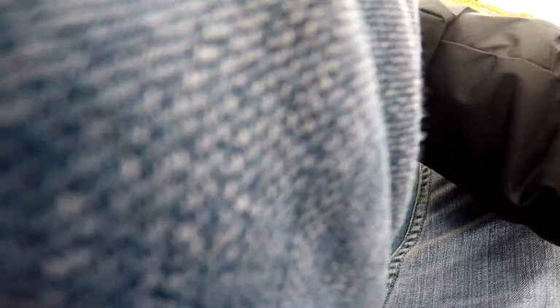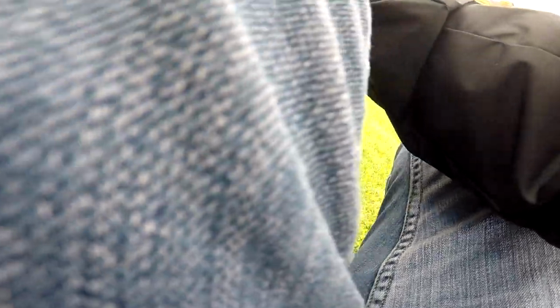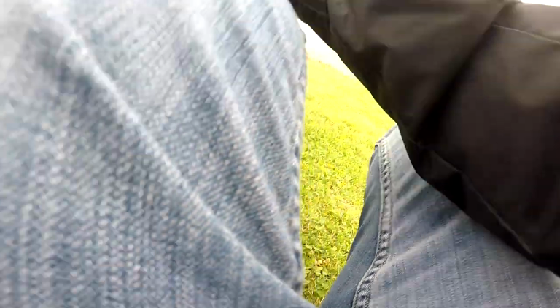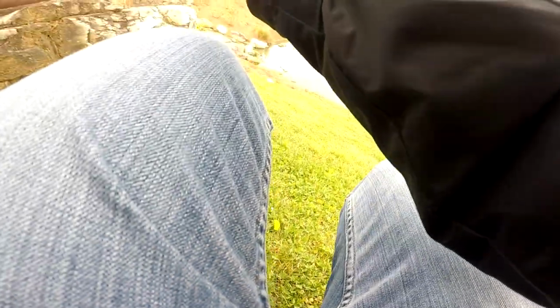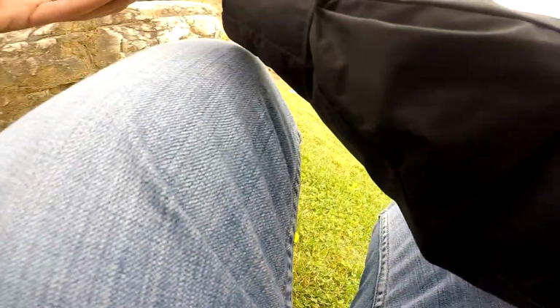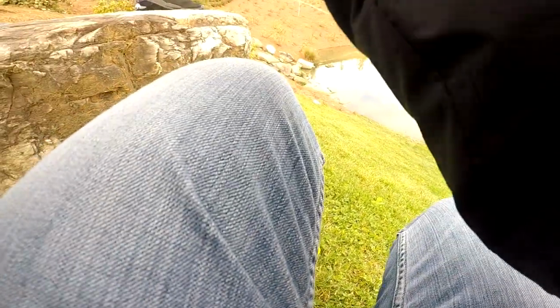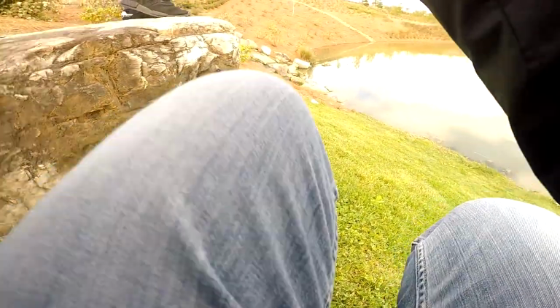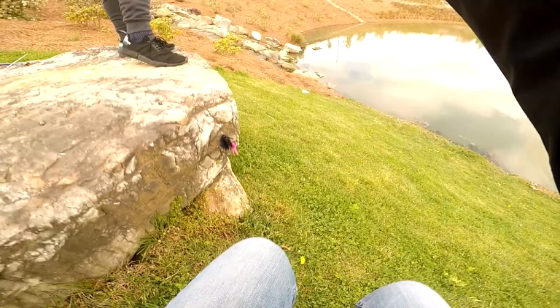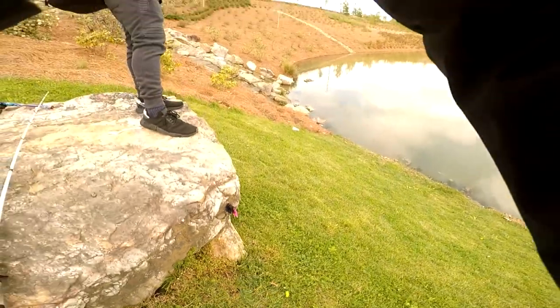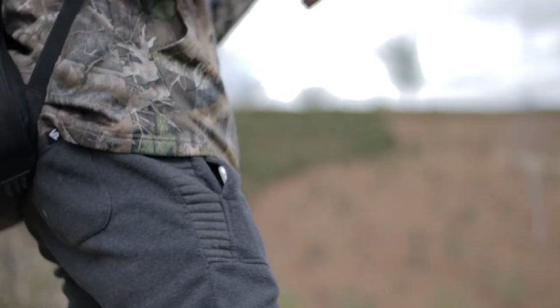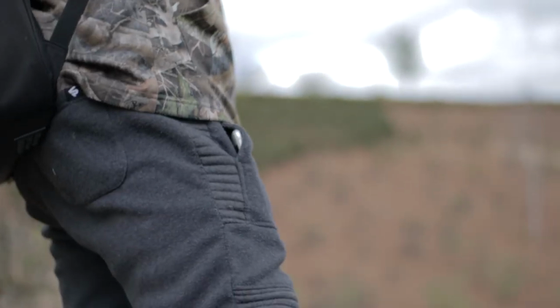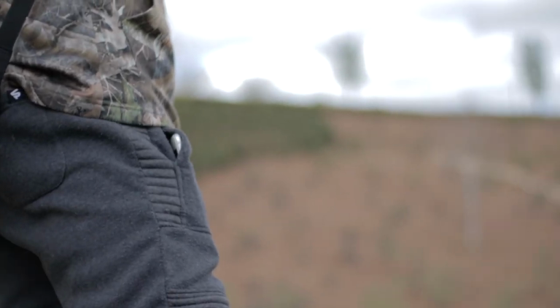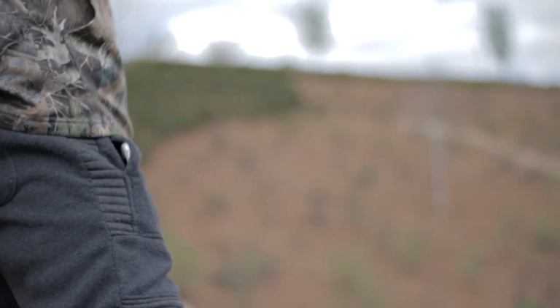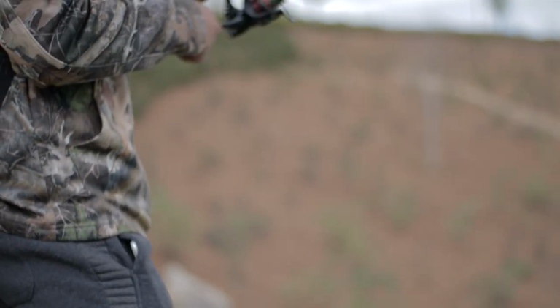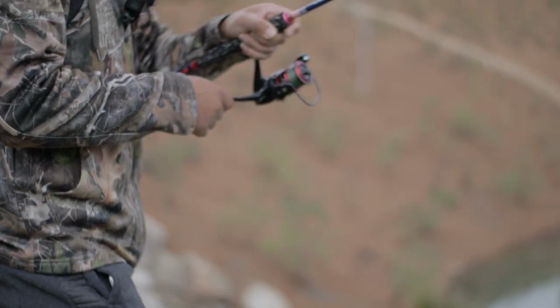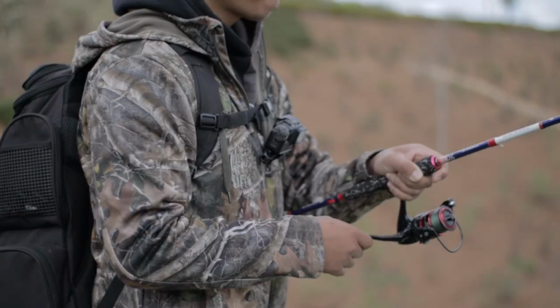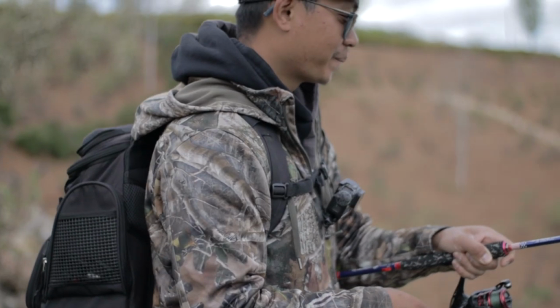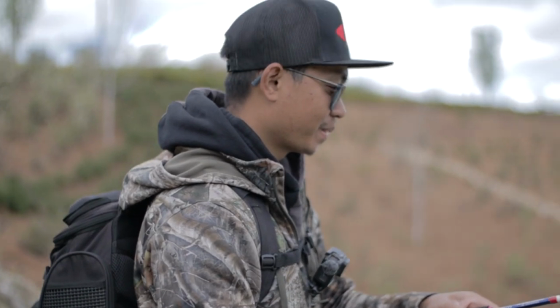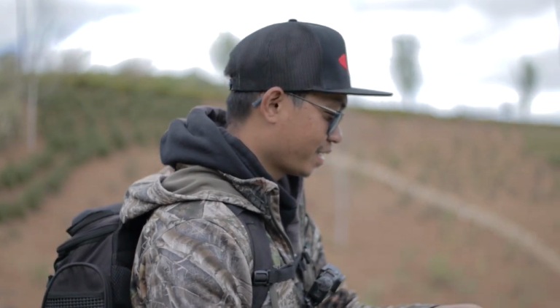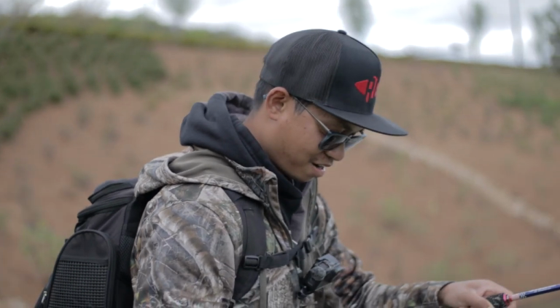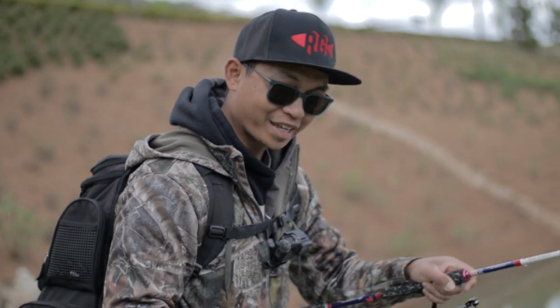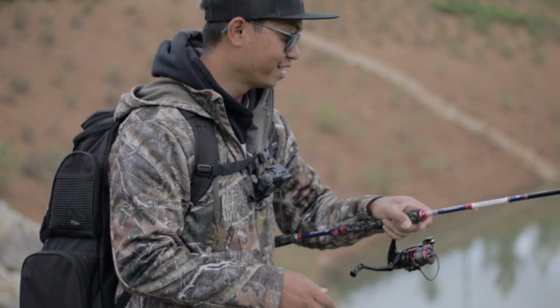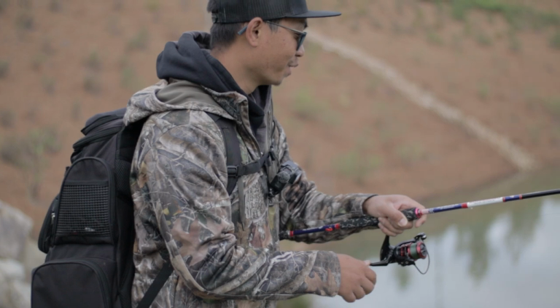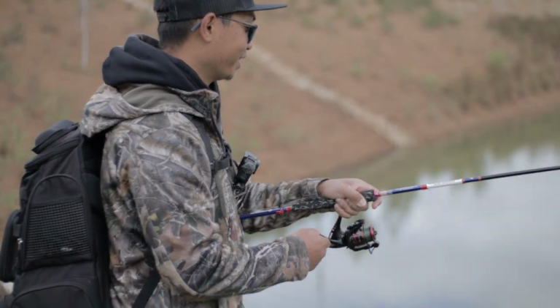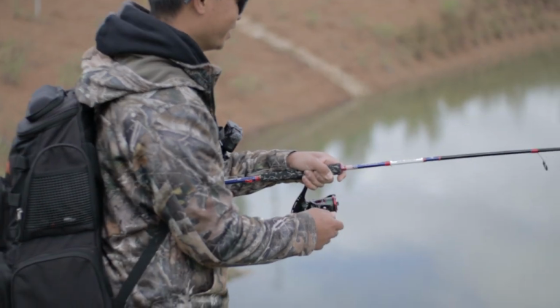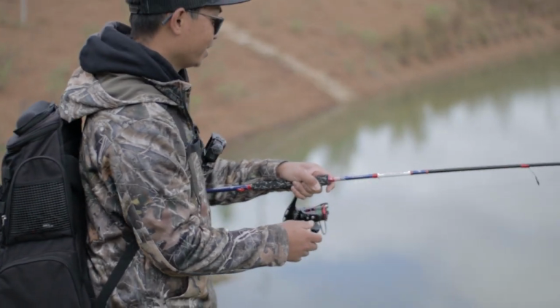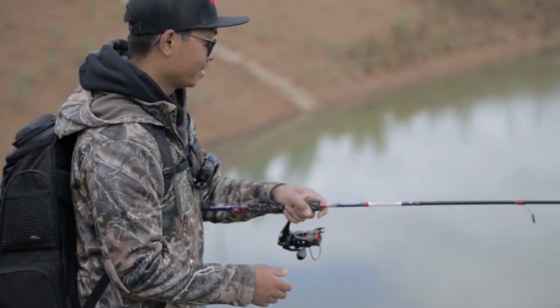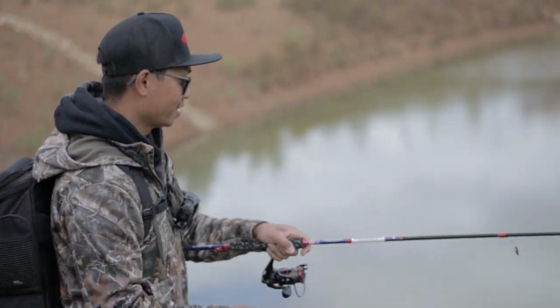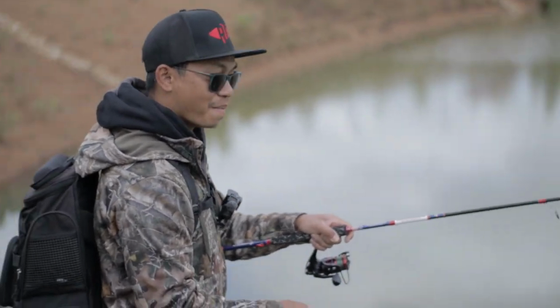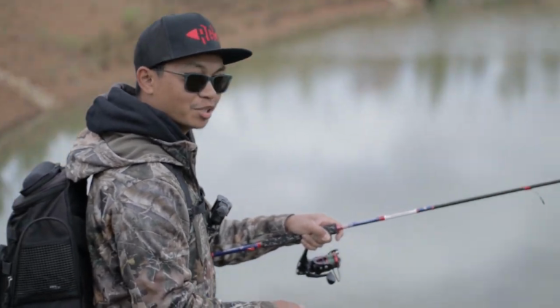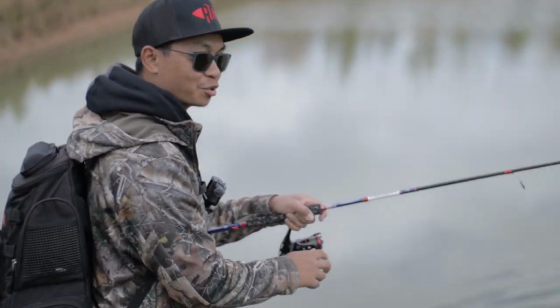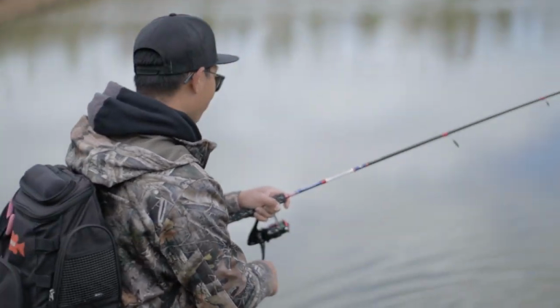Damn, son! Hey guys, we finally hooked one on a wacky rig — Bass Munitions green pumpkin.